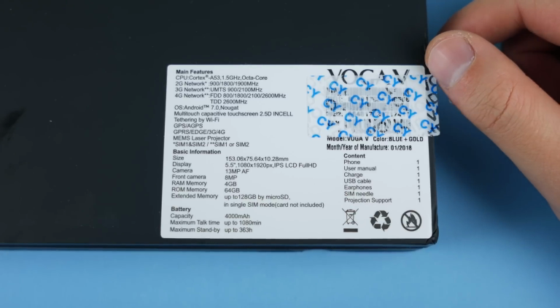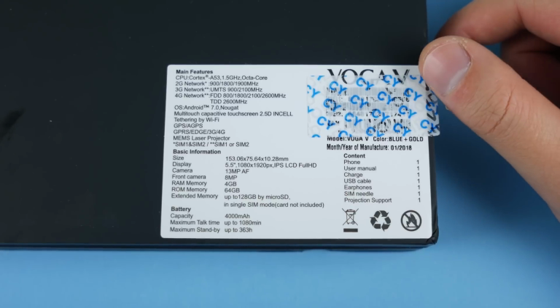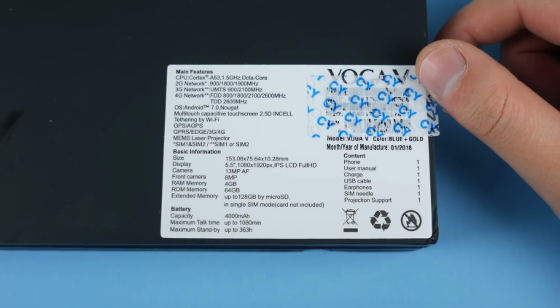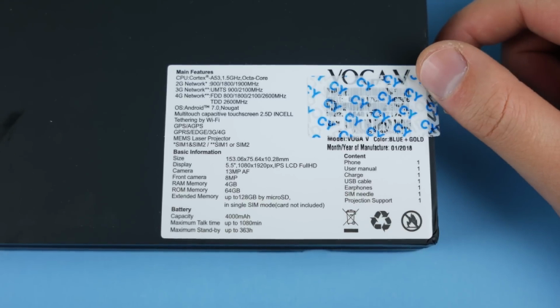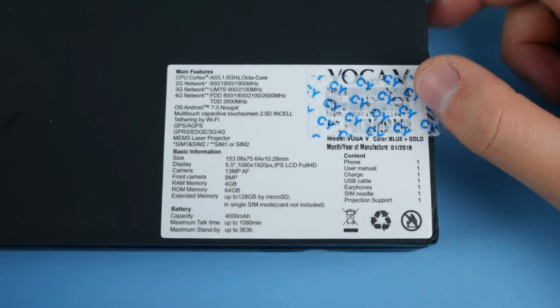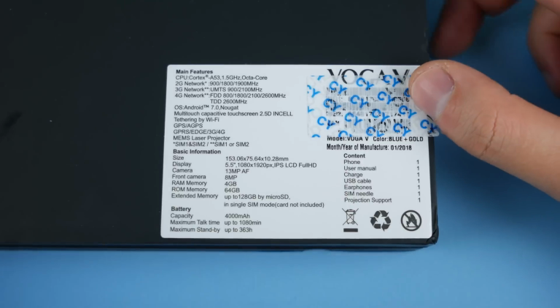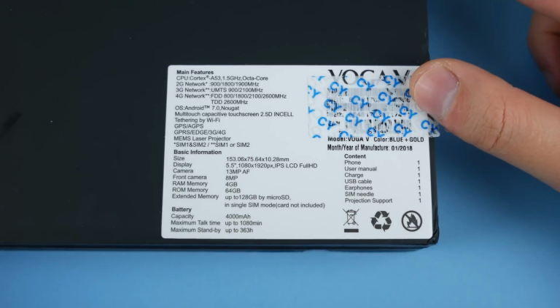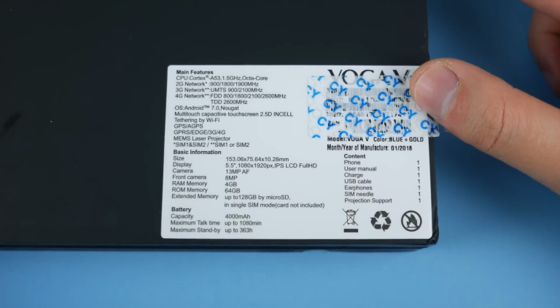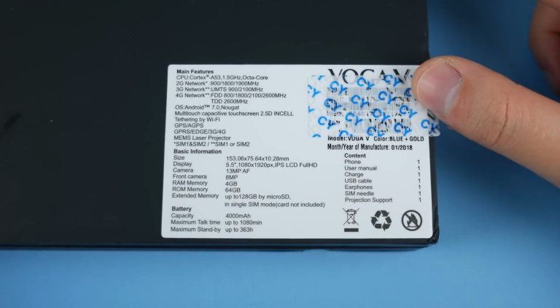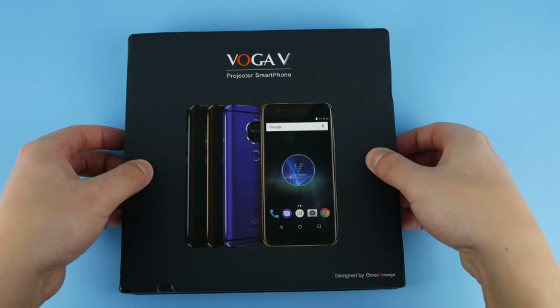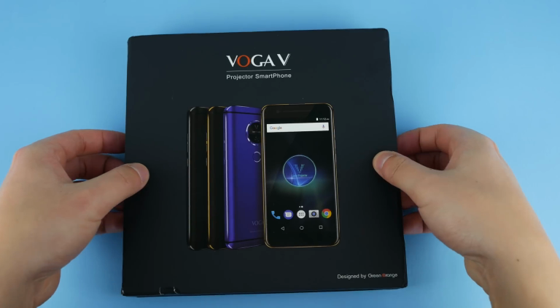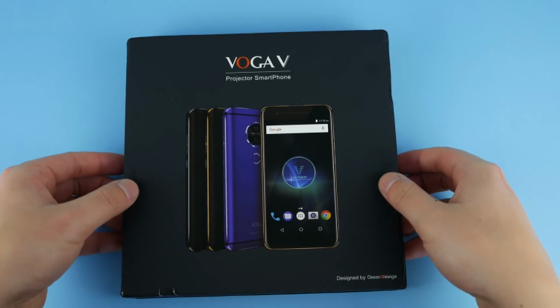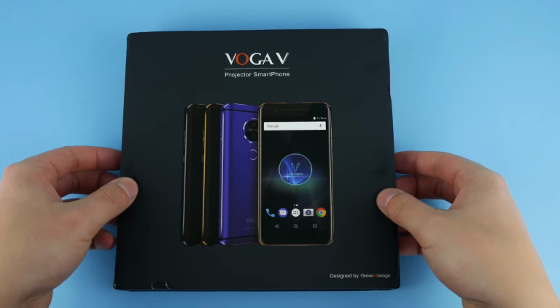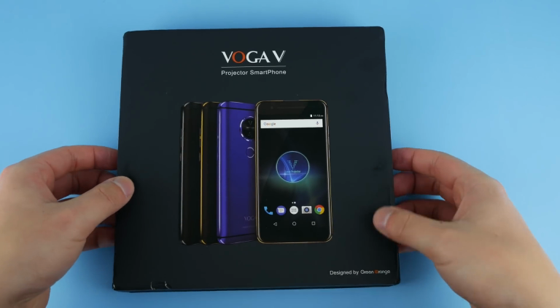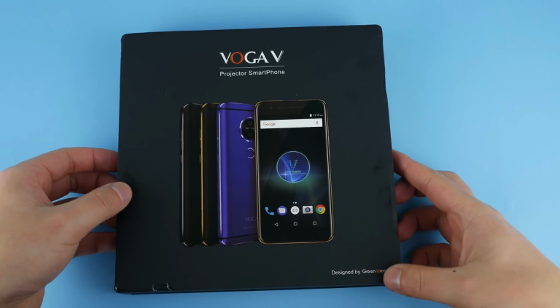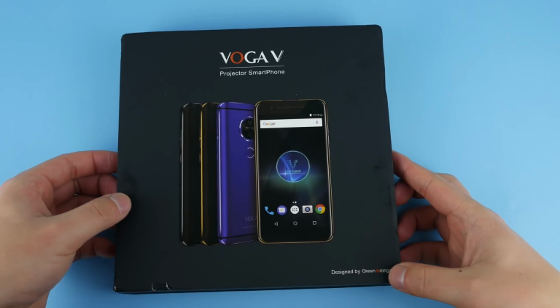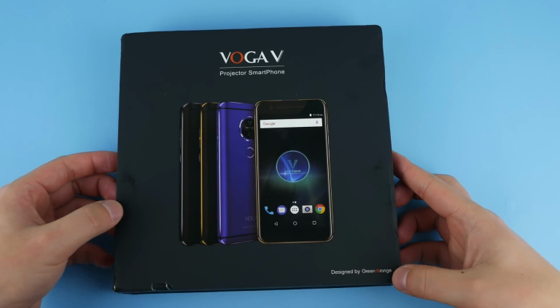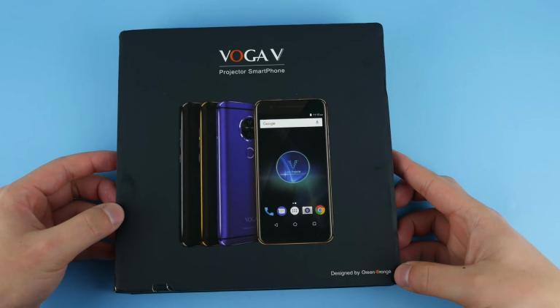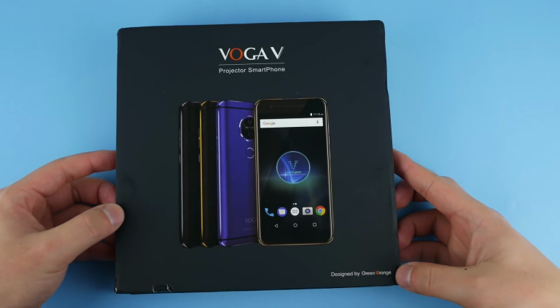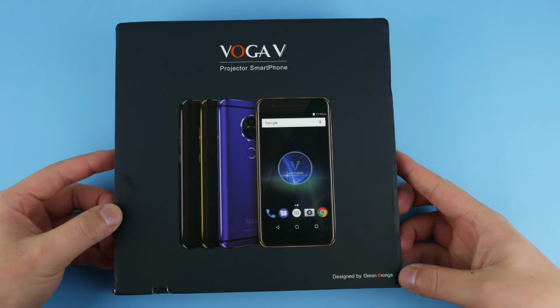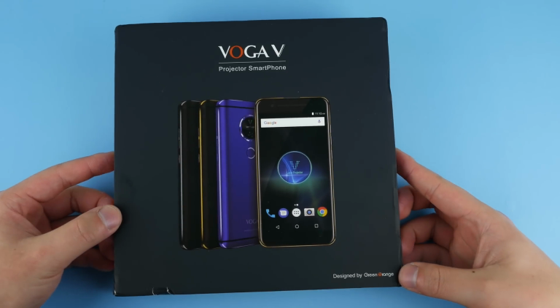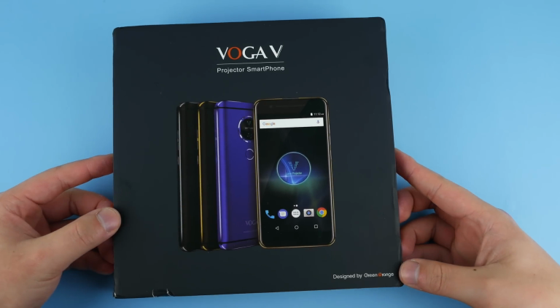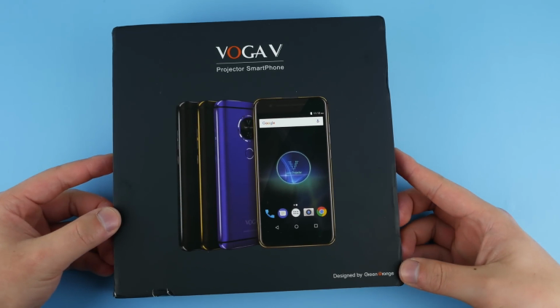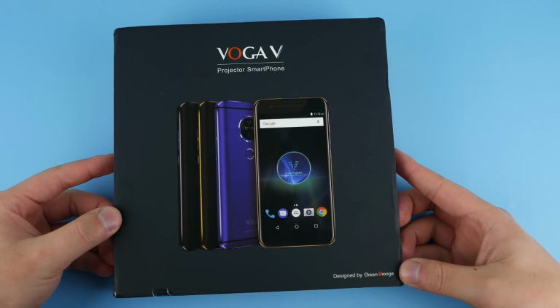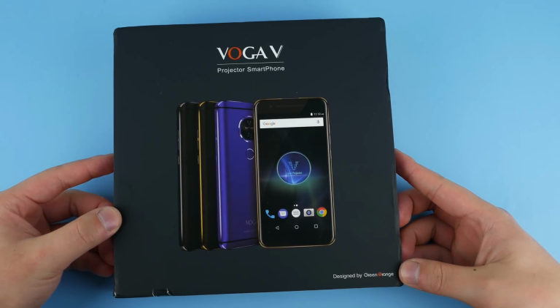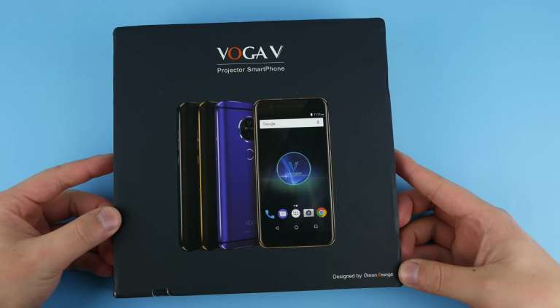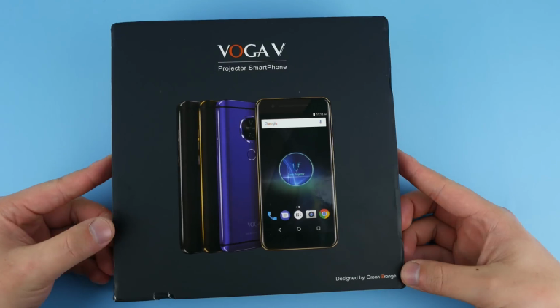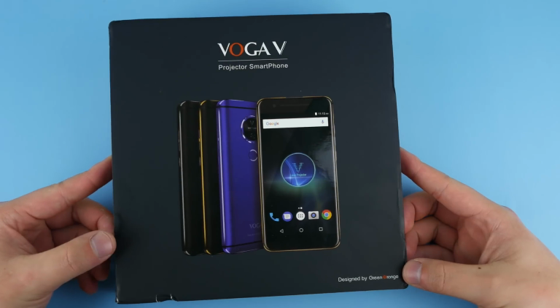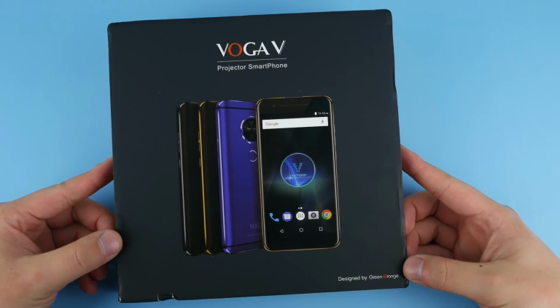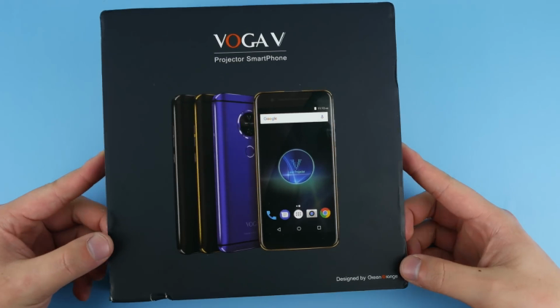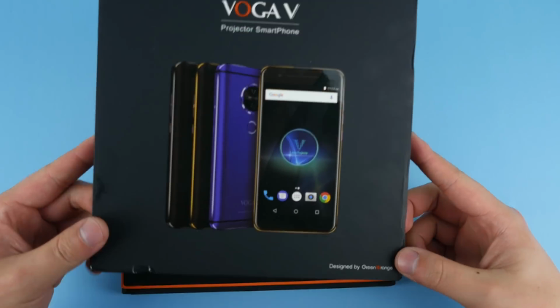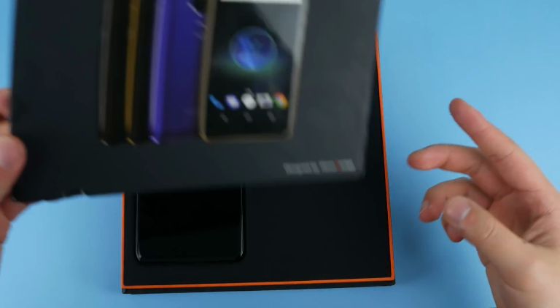Let's unbox this thing and see what we got. If you look at the corner, it says 'Designed by Green Orange' — I'm not sure who they are, but let's keep going with the unboxing.